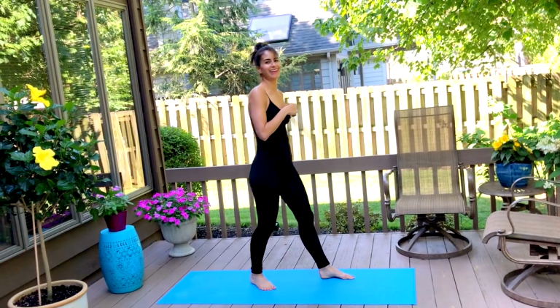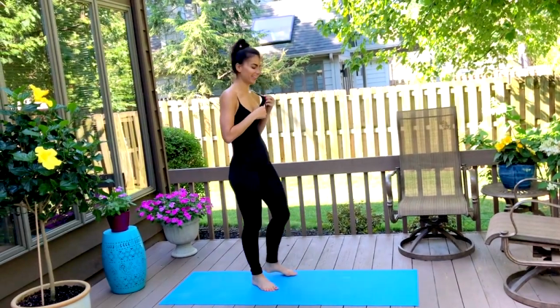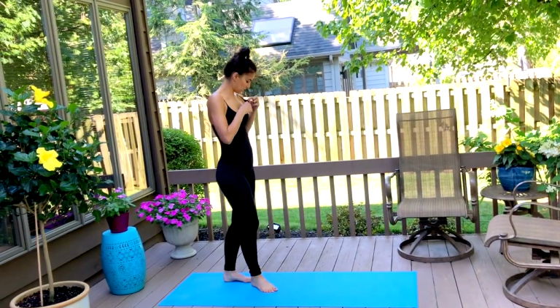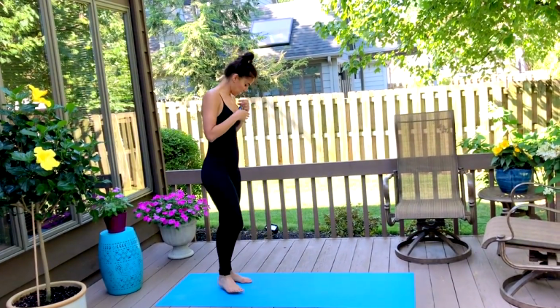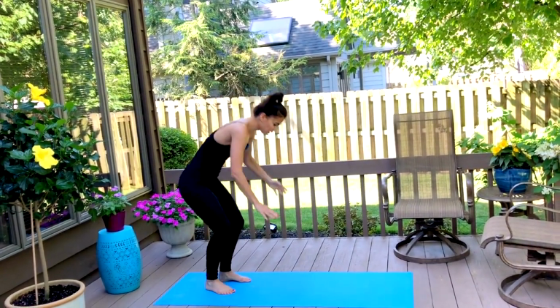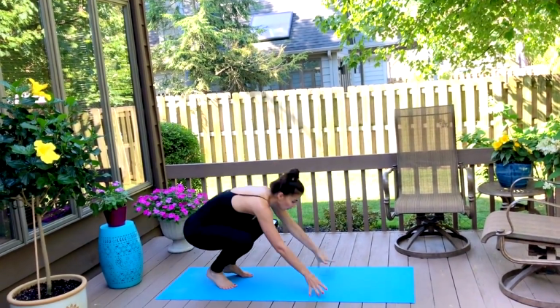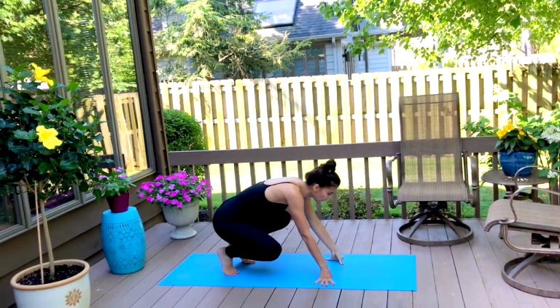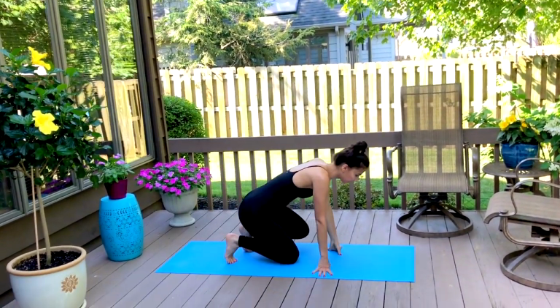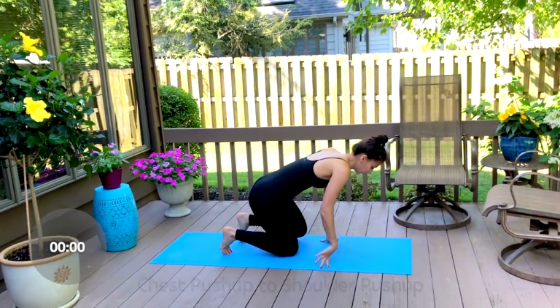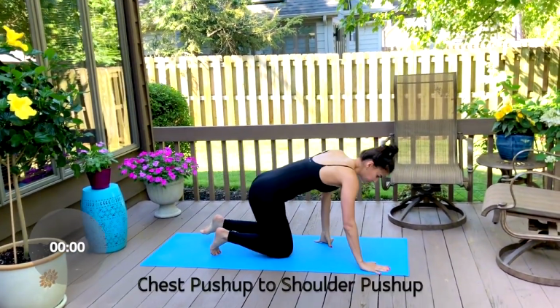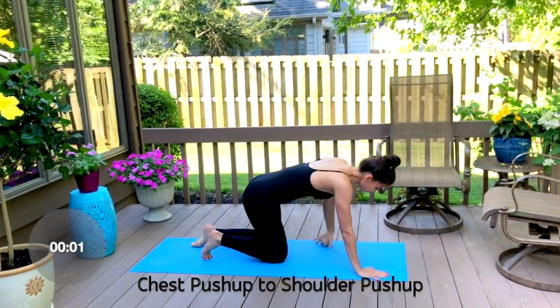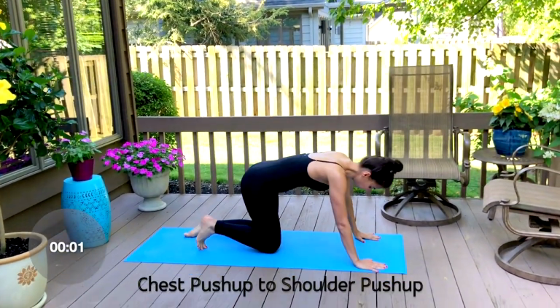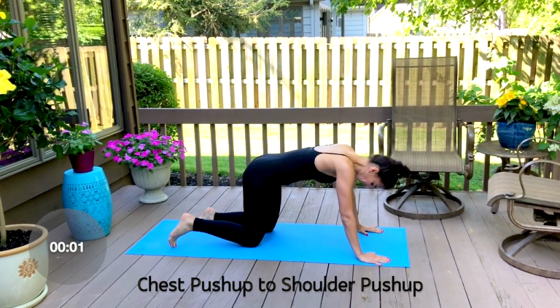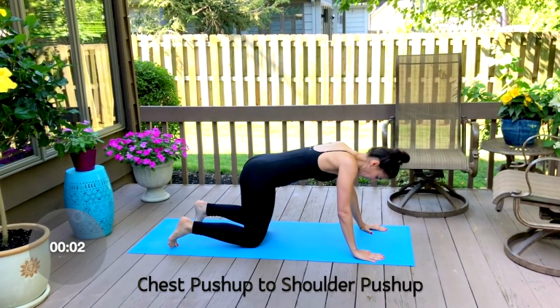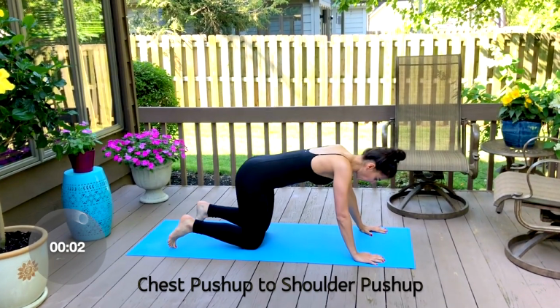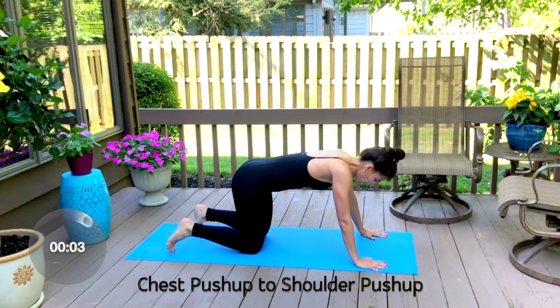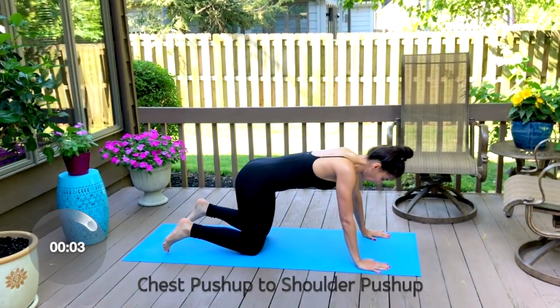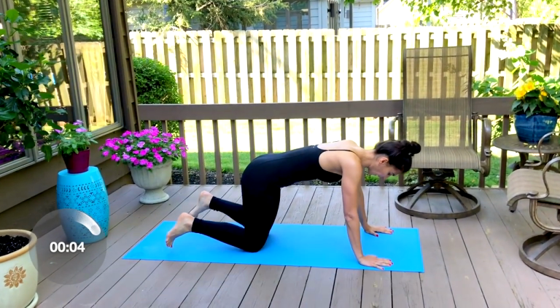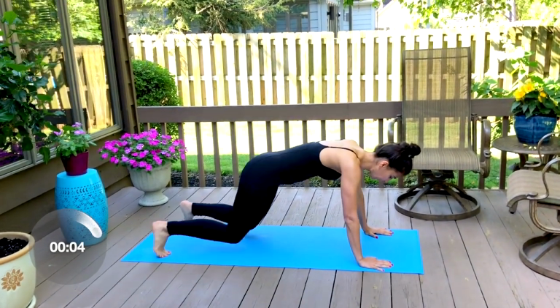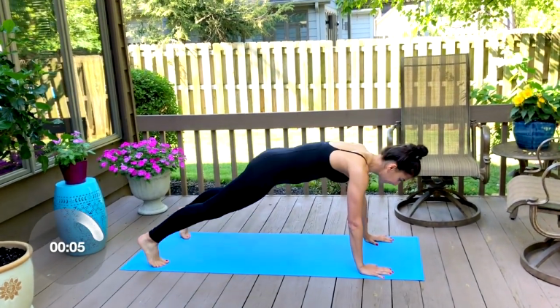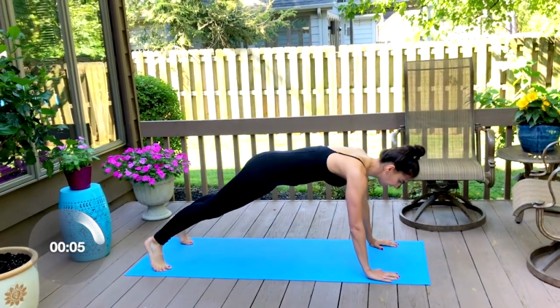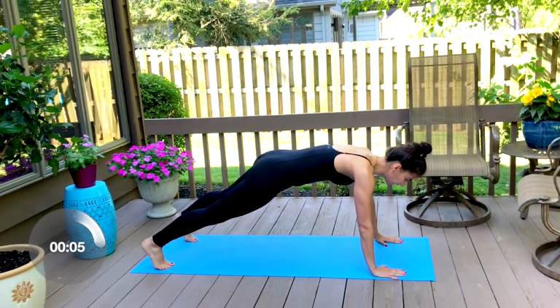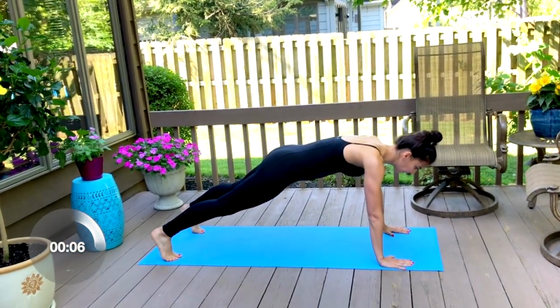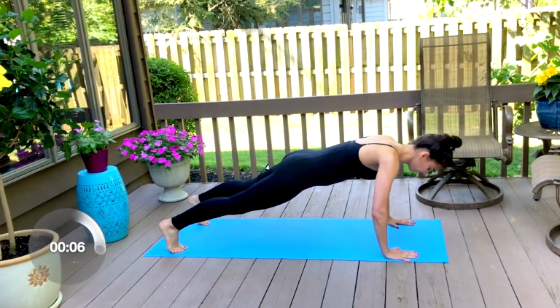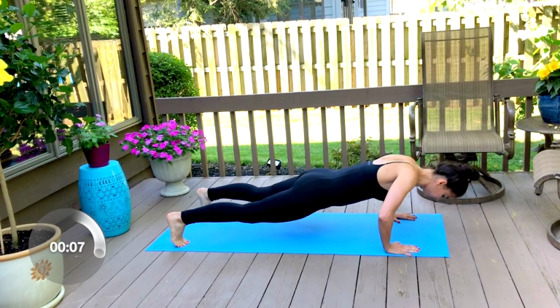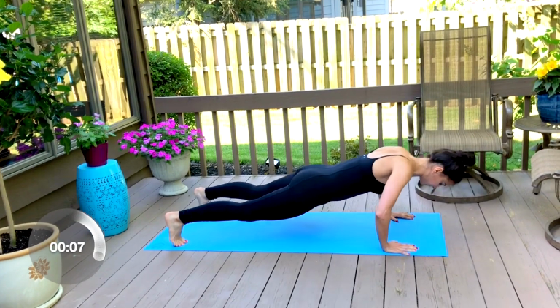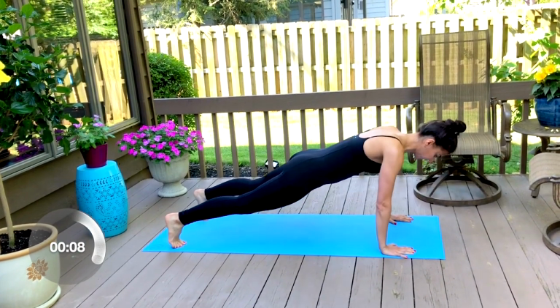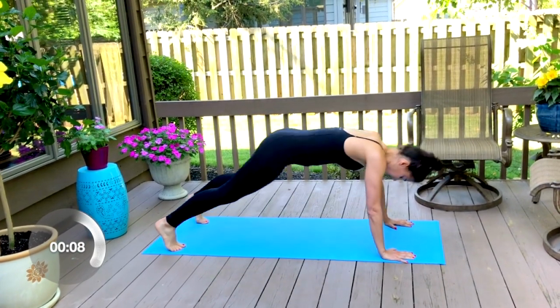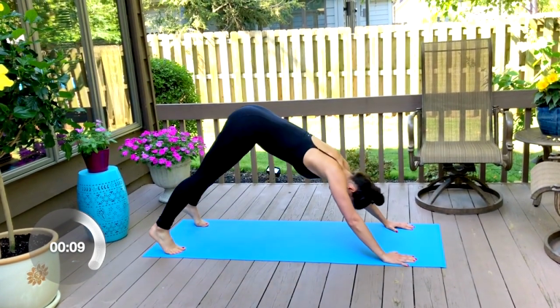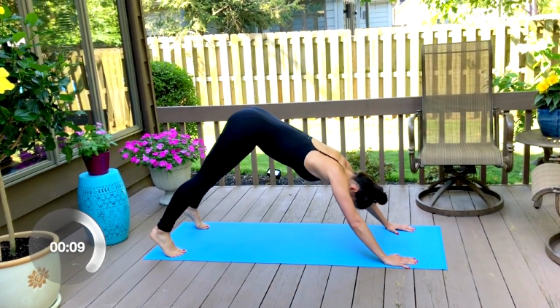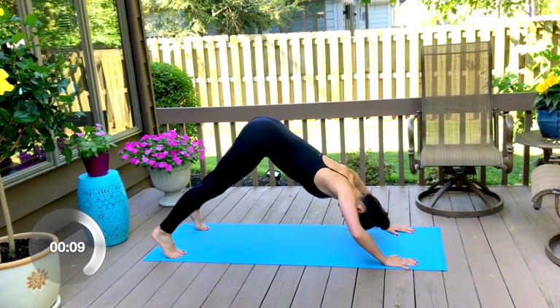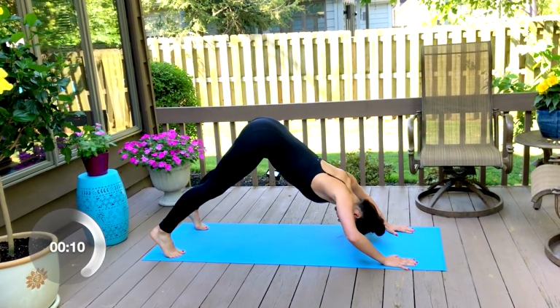And relax. Let's come down to the floor, and now we're going to take one full push-up, lift your hips up to the sky, and take one shoulder push-up — so one chest press and one shoulder press.